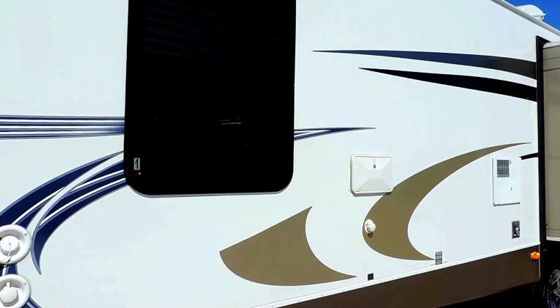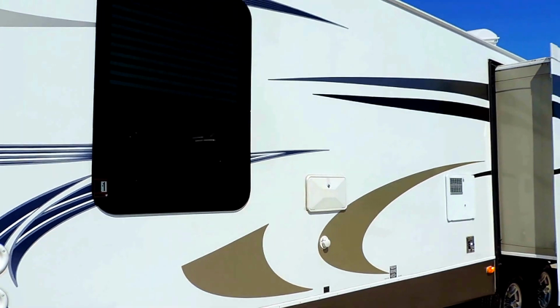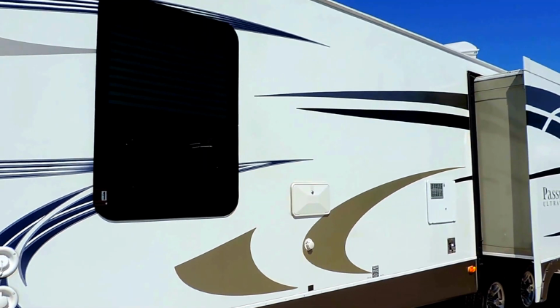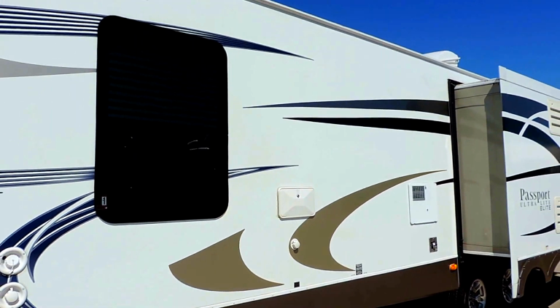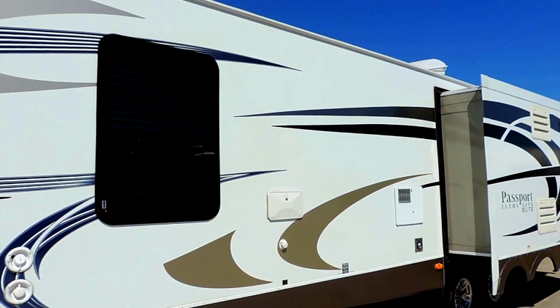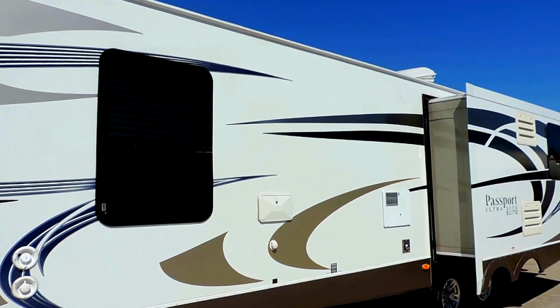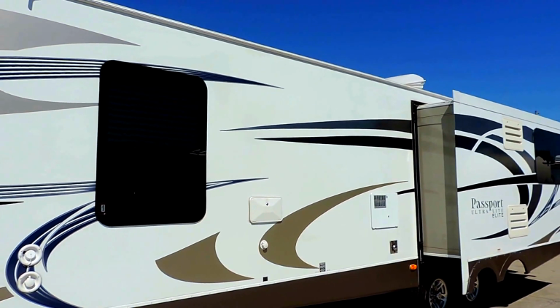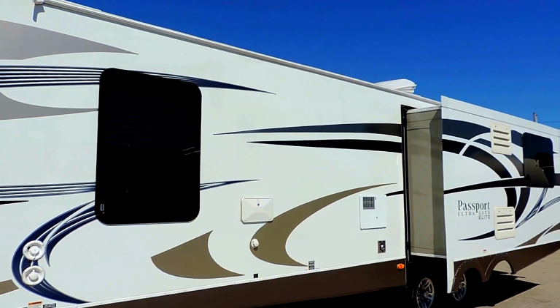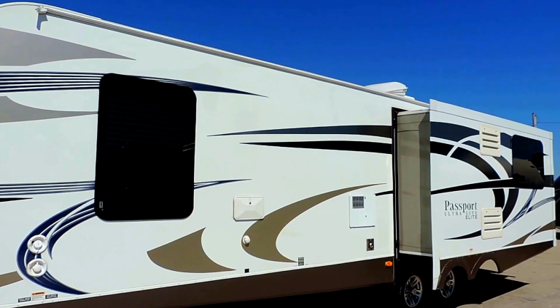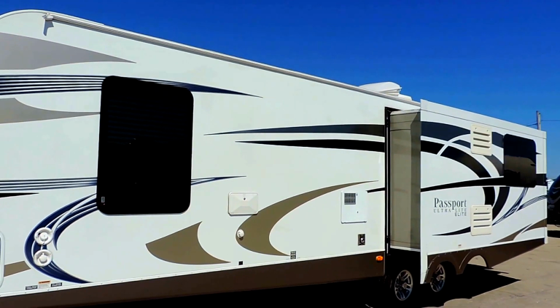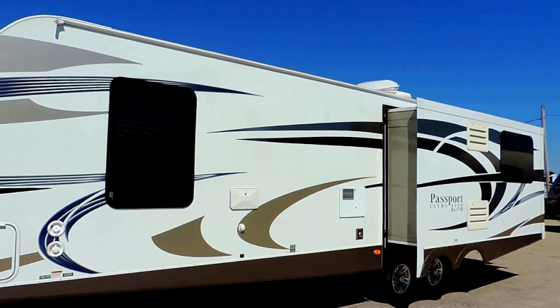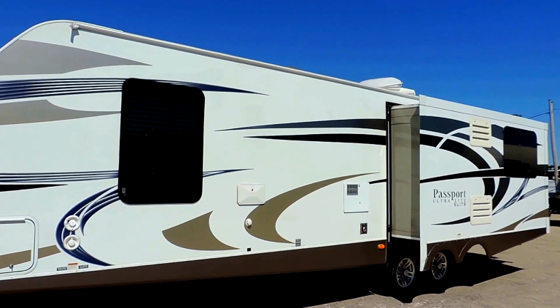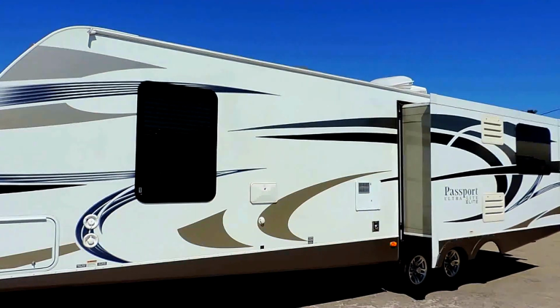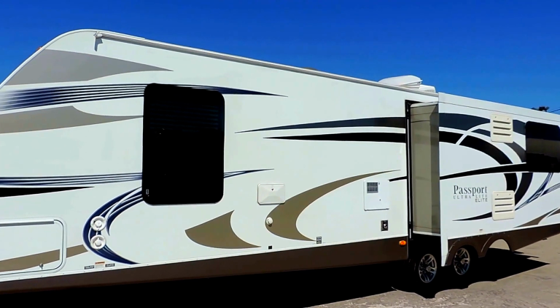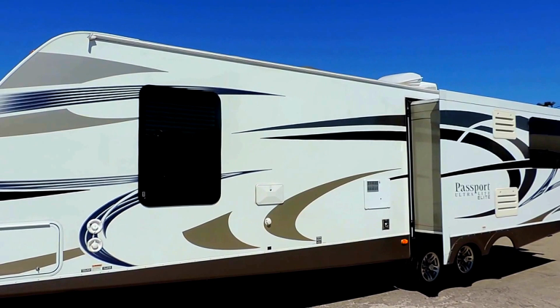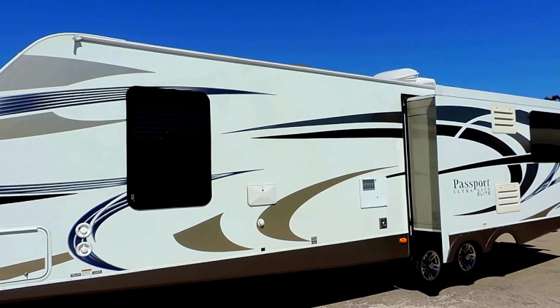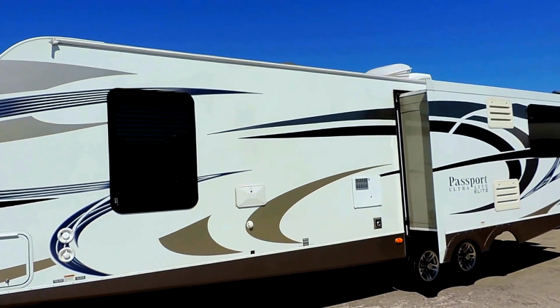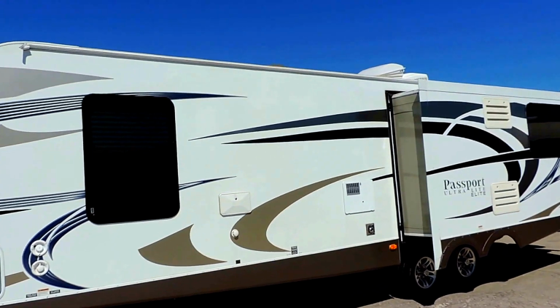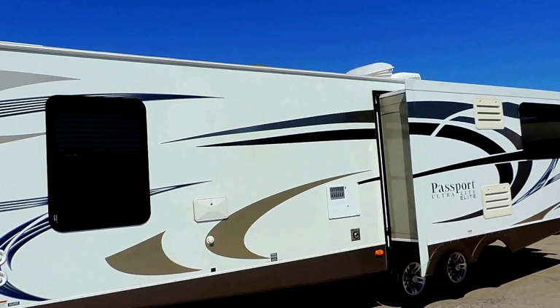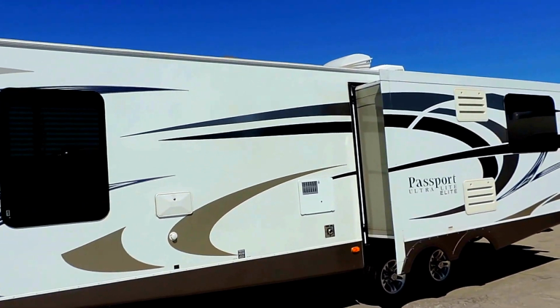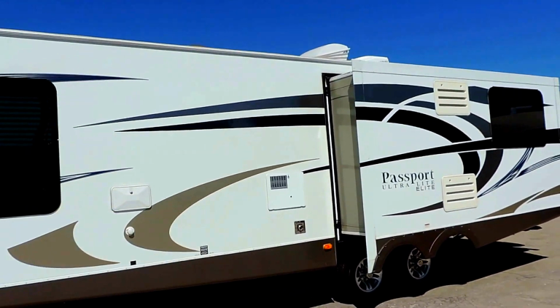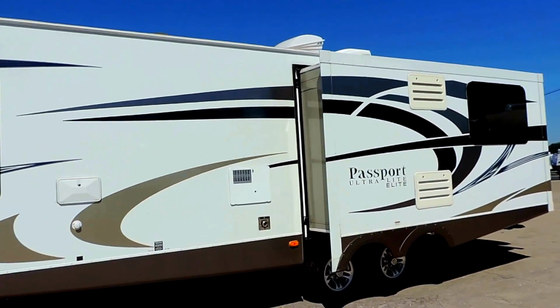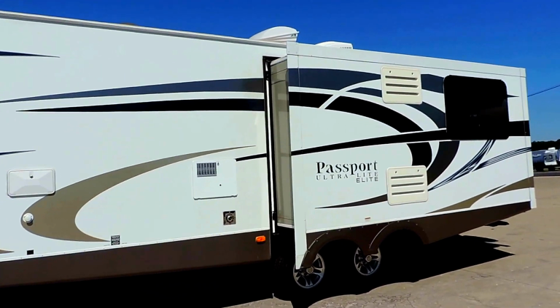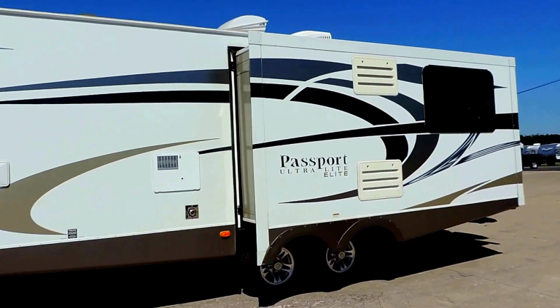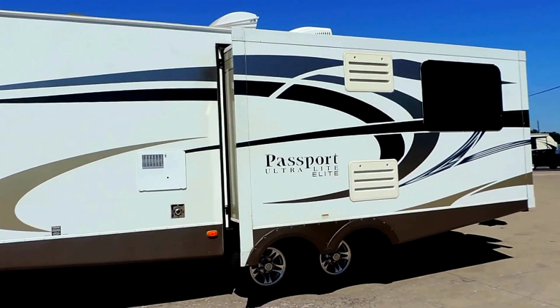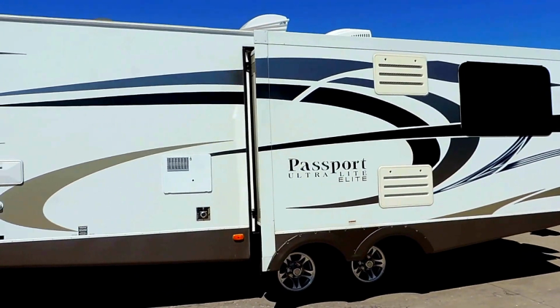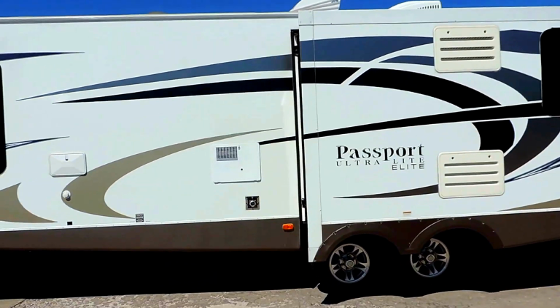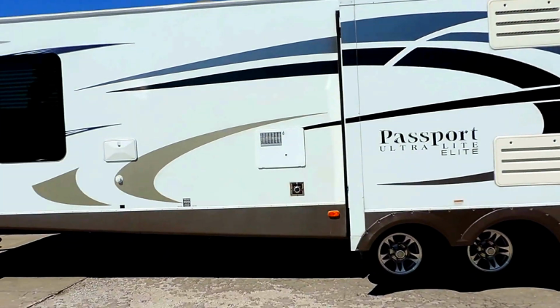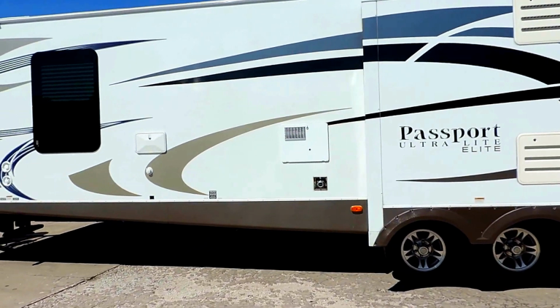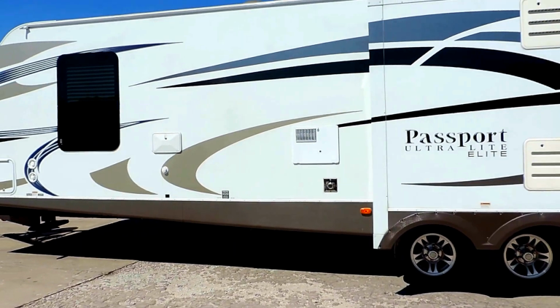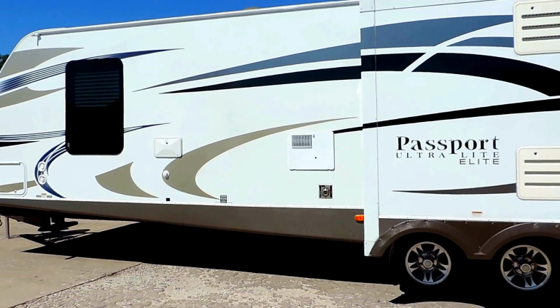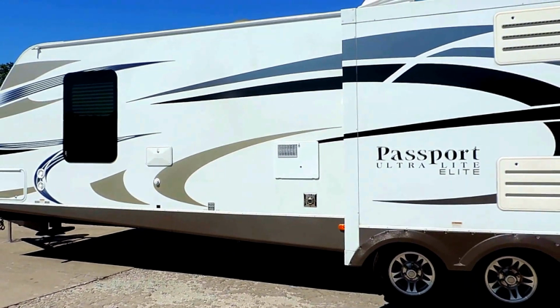Fresh water fill tank right there. It's got an outside shower, 6 gallon hot water heater, and one slide out on this side. This is dual axle, with the dump station right there up in the middle underneath.